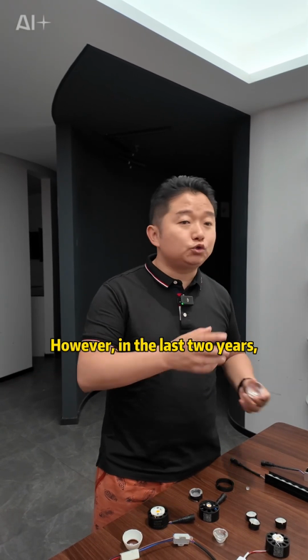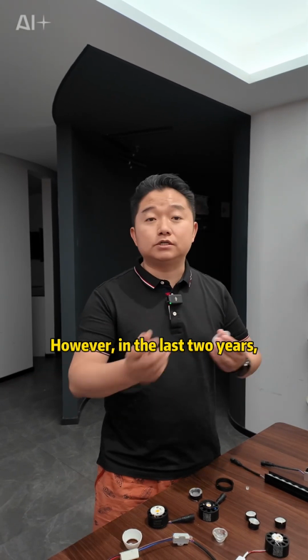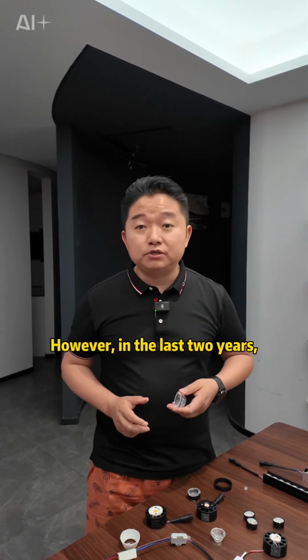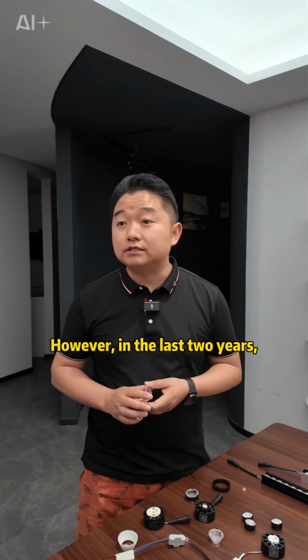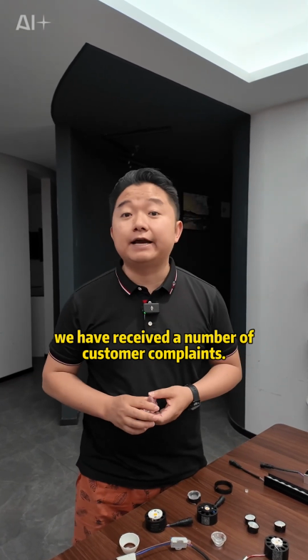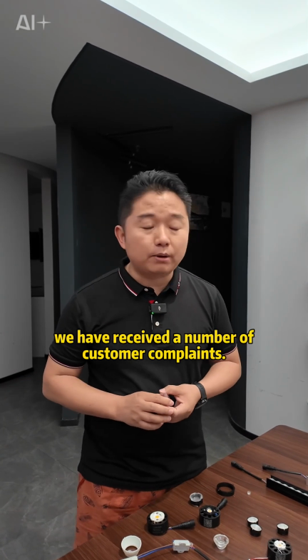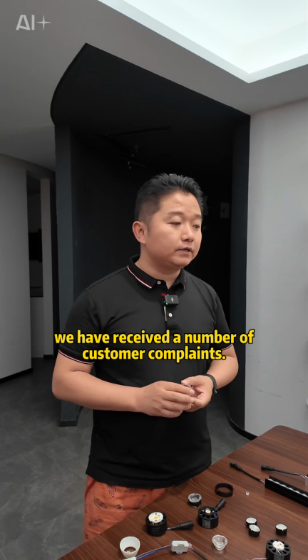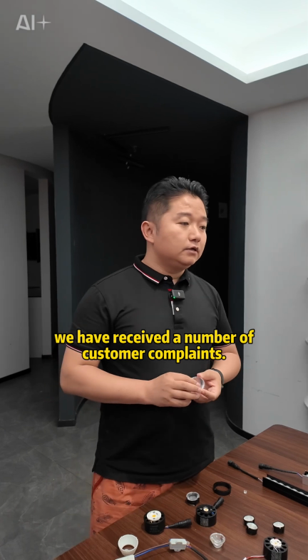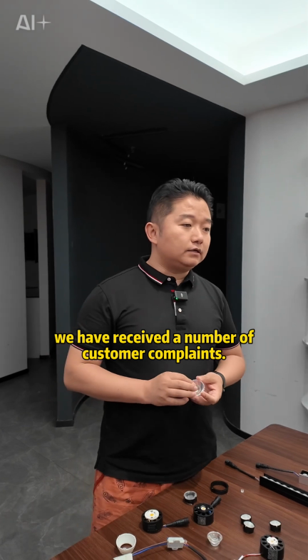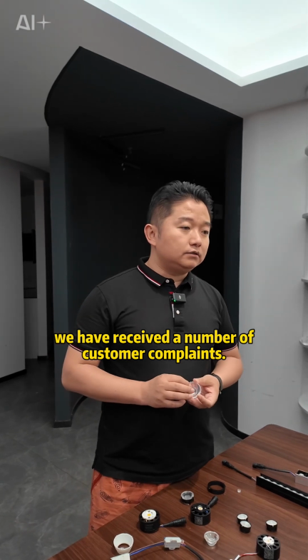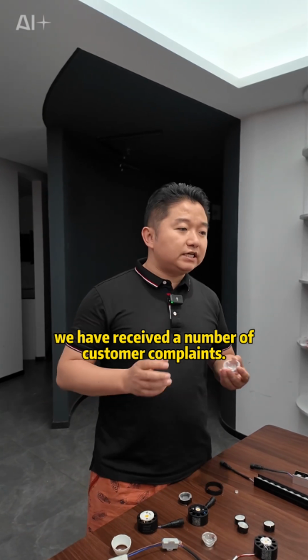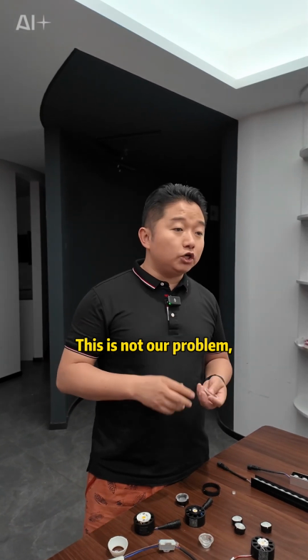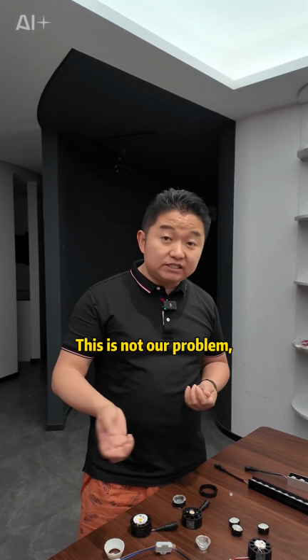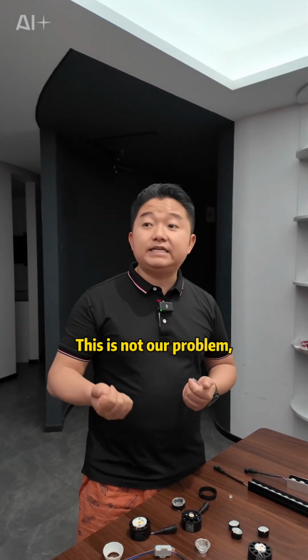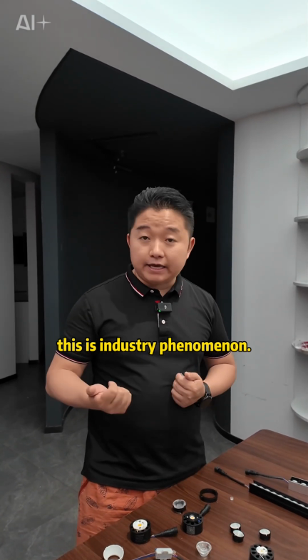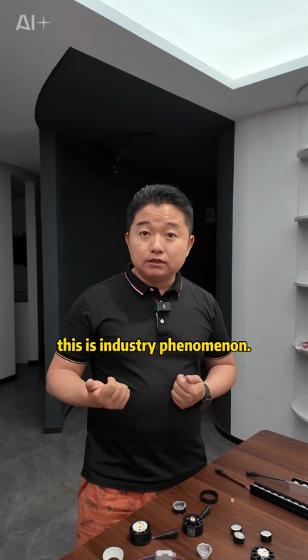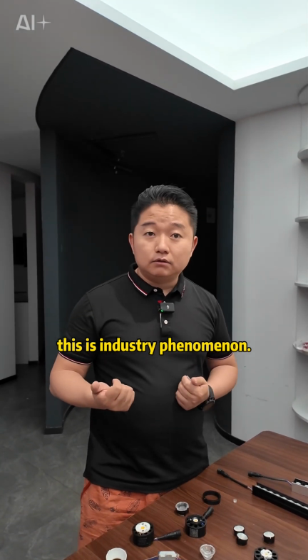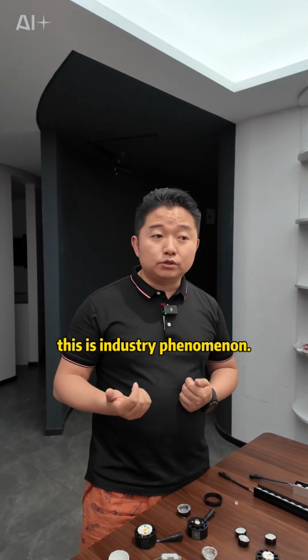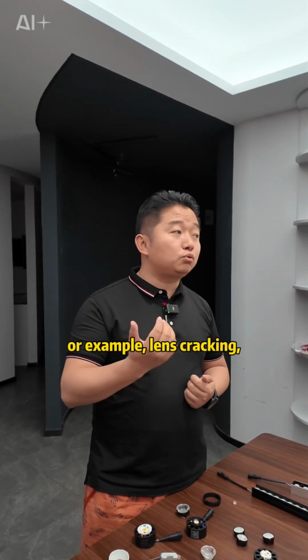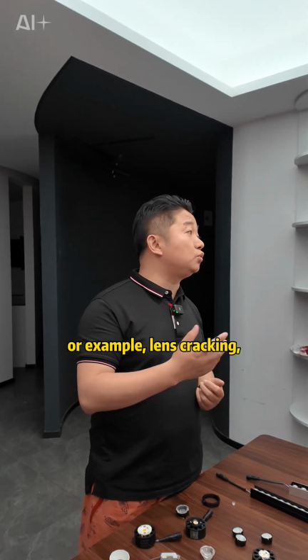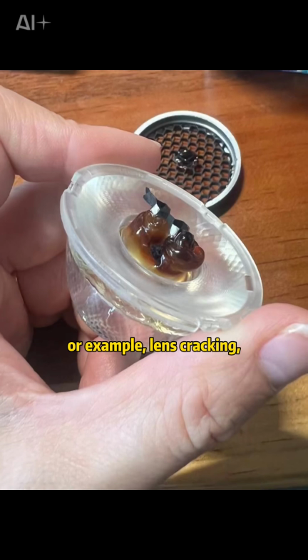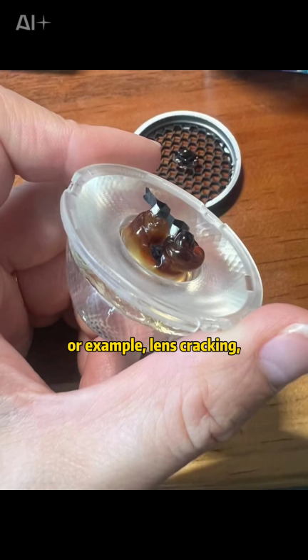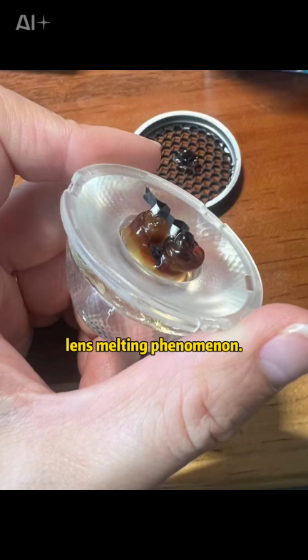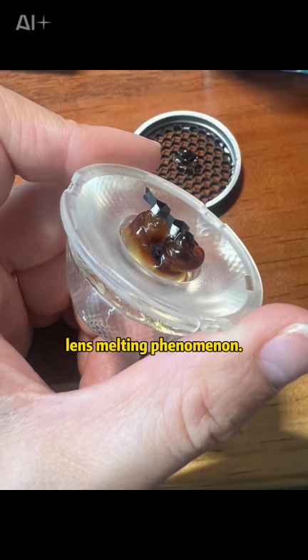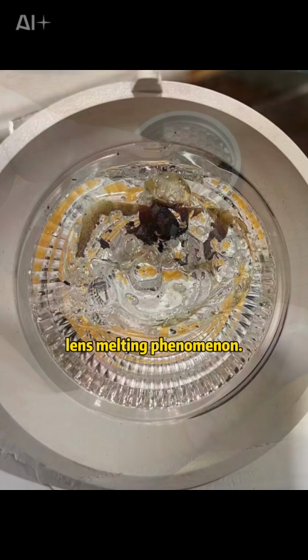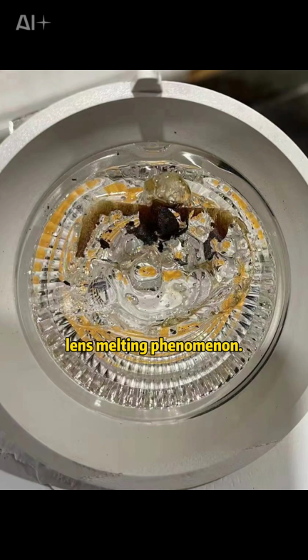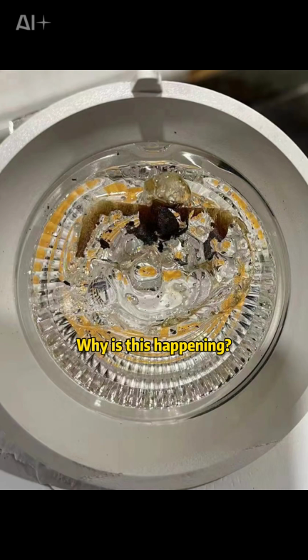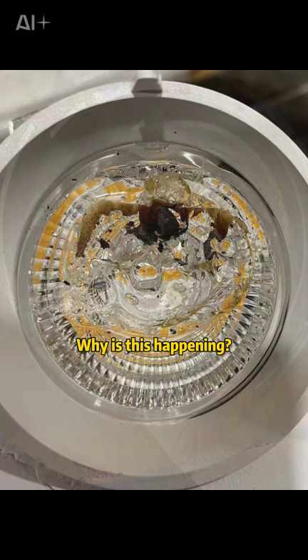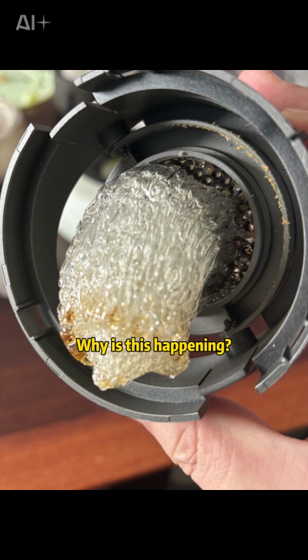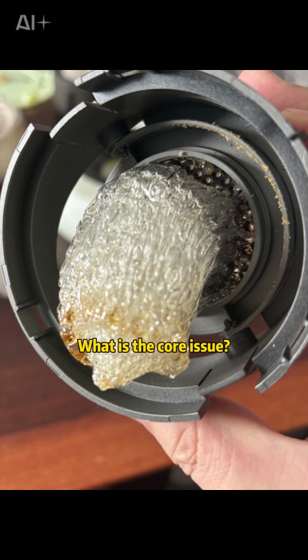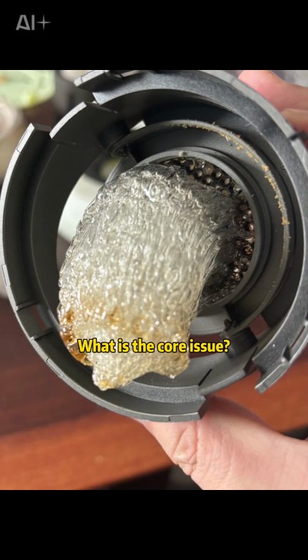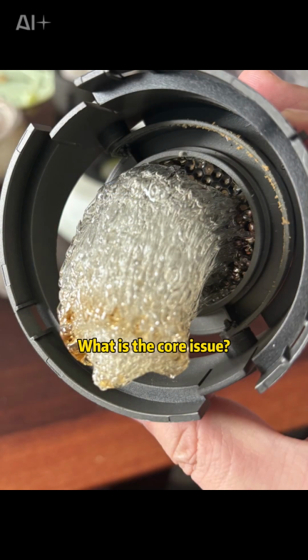However, in the last two years, we have received a number of customer complaints. This is not our problem — this is an industry phenomenon. For example, lens cracking and lens melting. Why is this happening? What is the core issue?